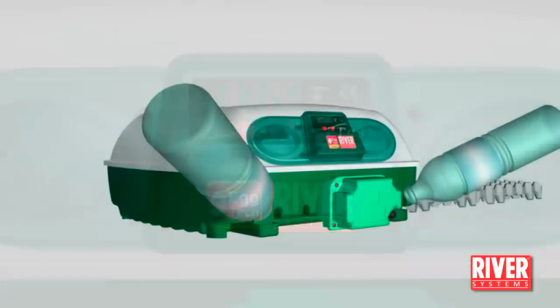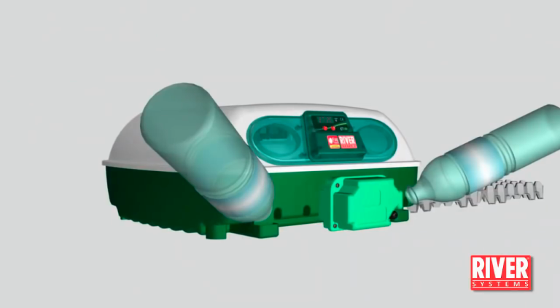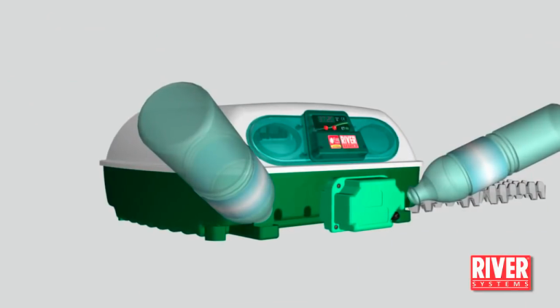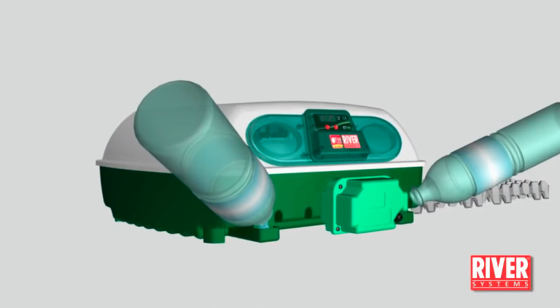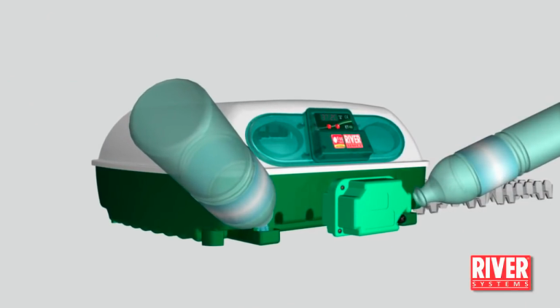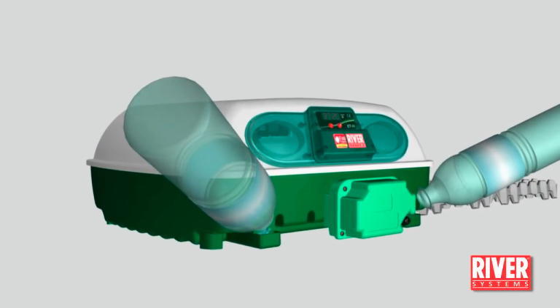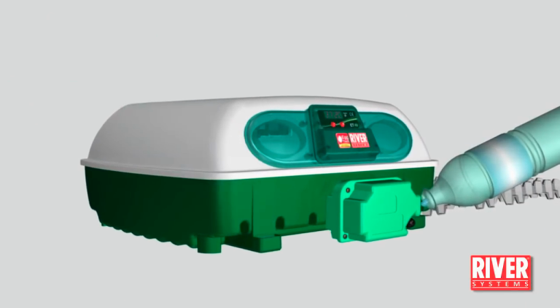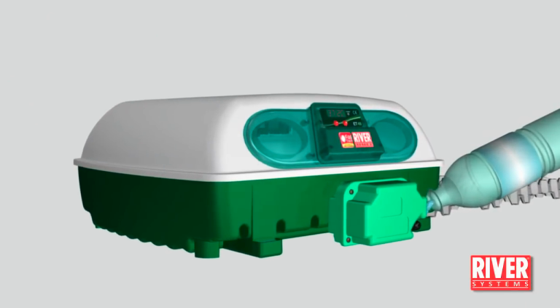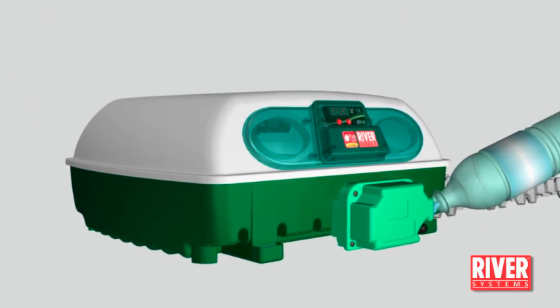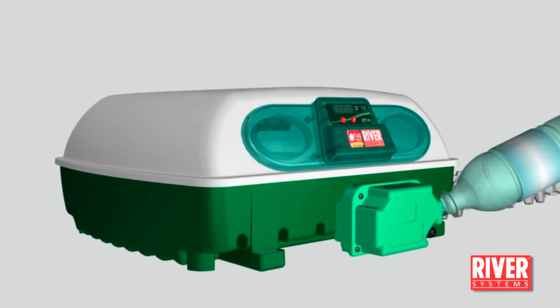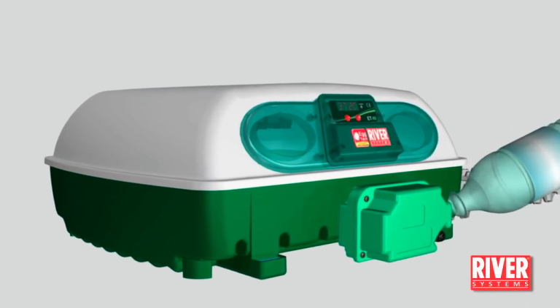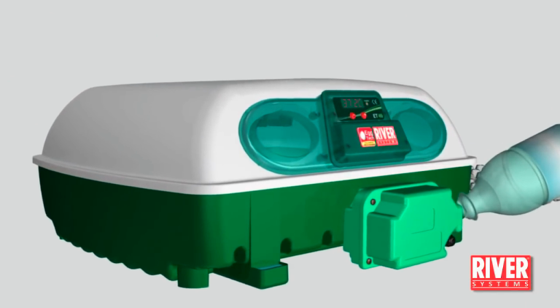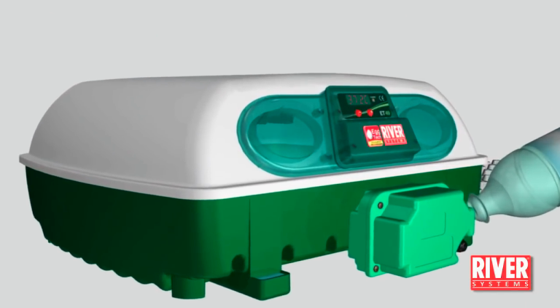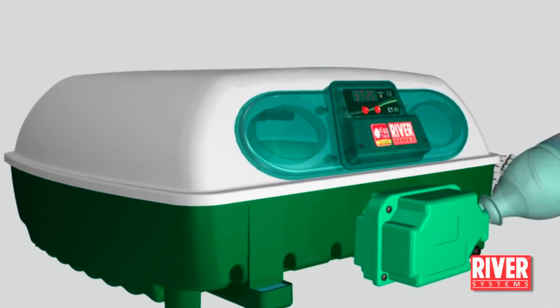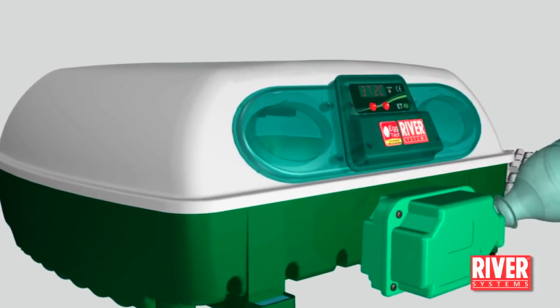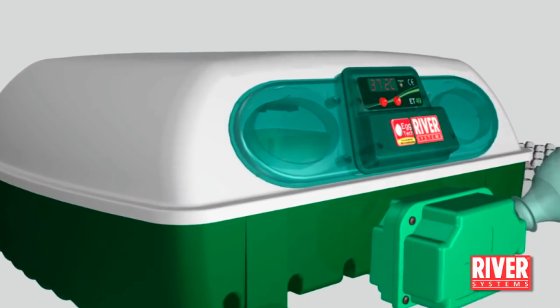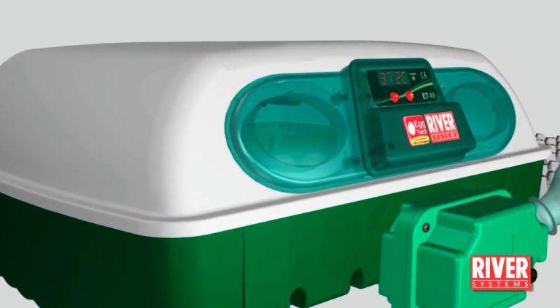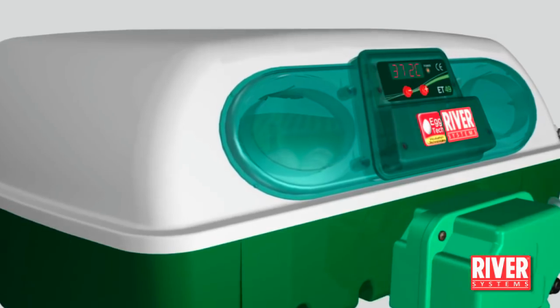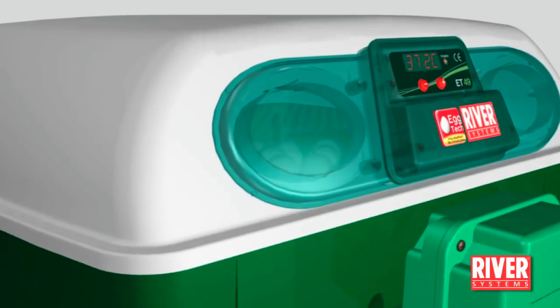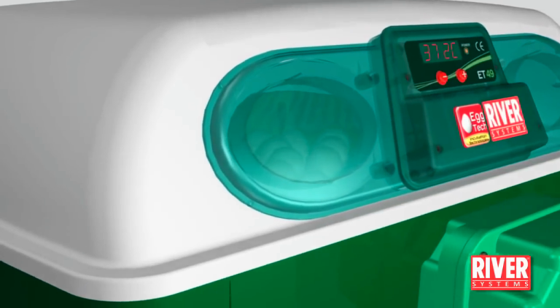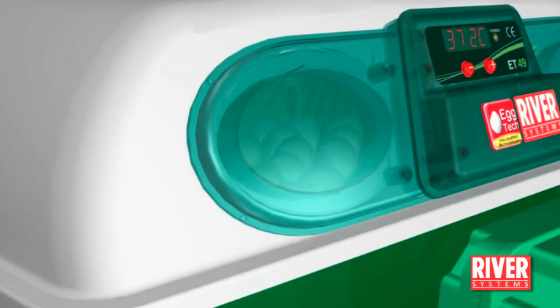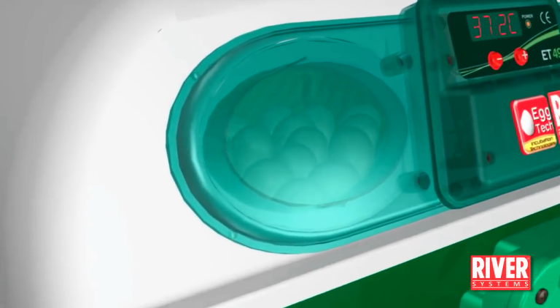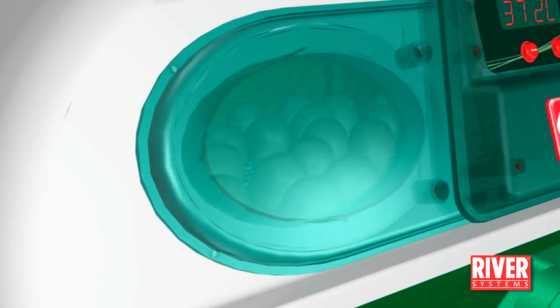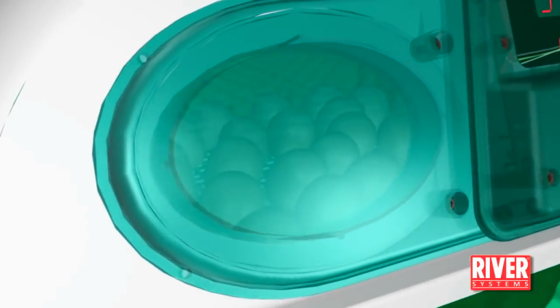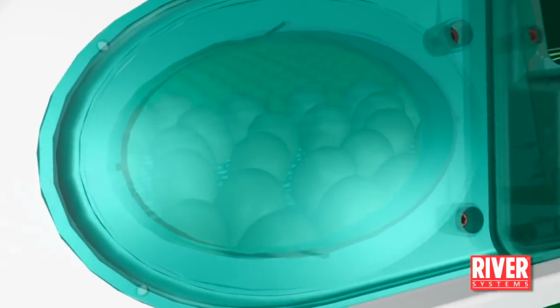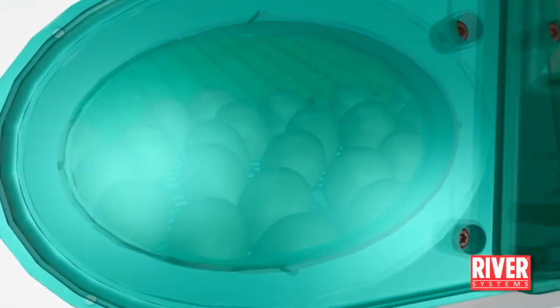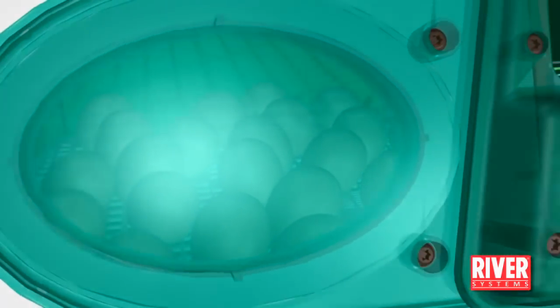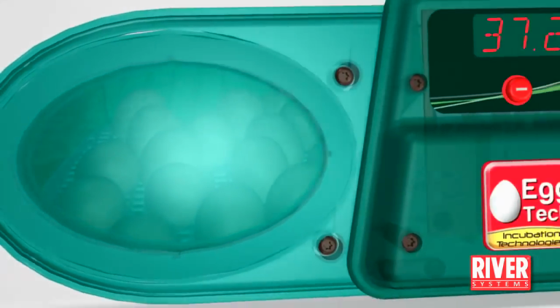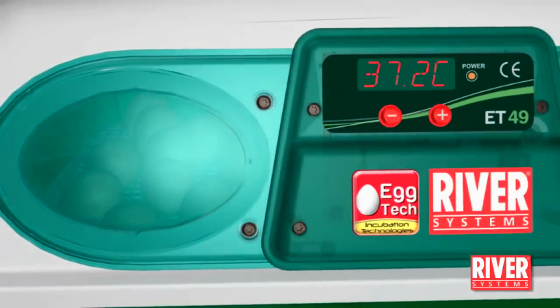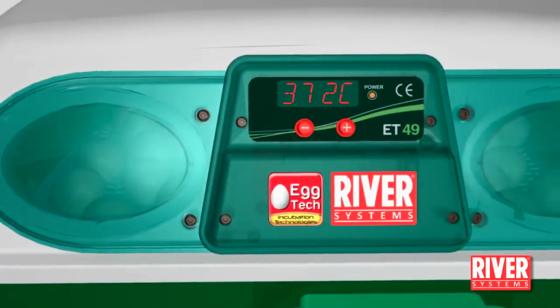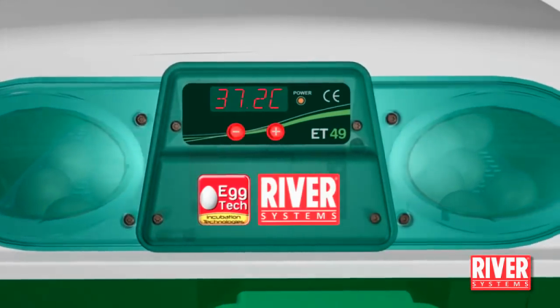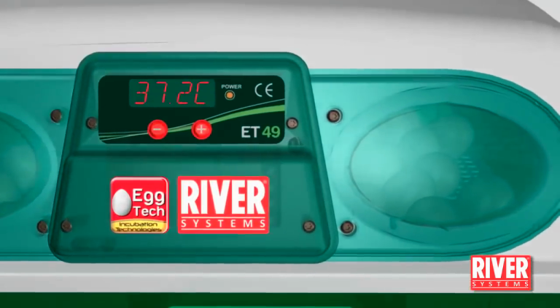Monitor daily the water level and, if necessary, top up without overflowing both basins using the opening in the legs. Check the hatching progression through the inspection windows.